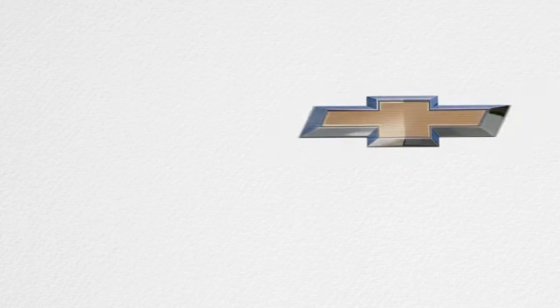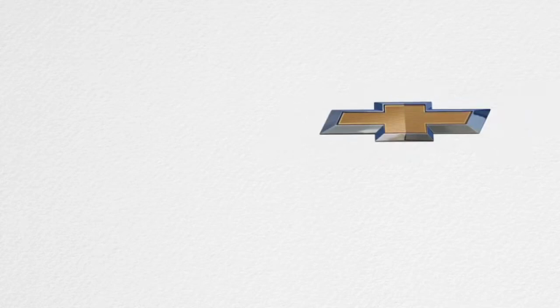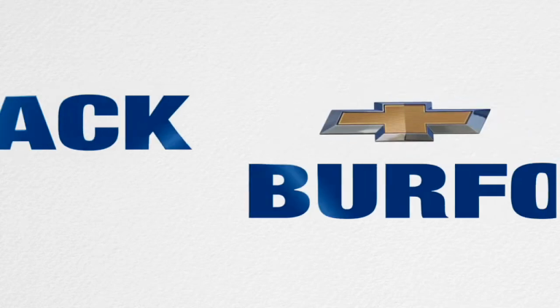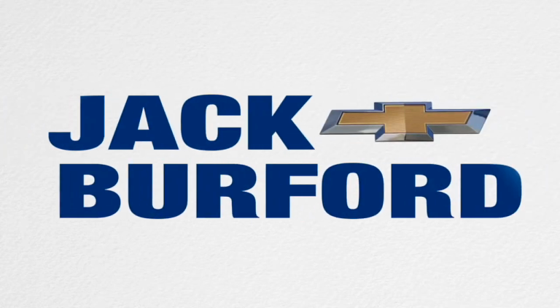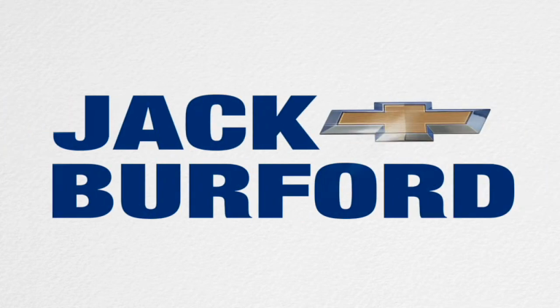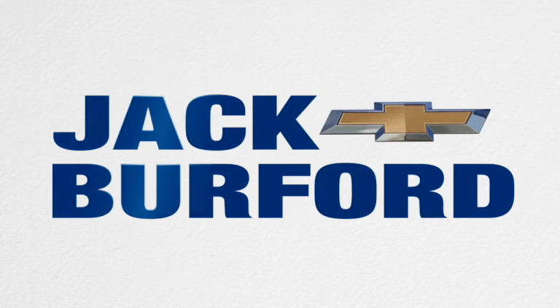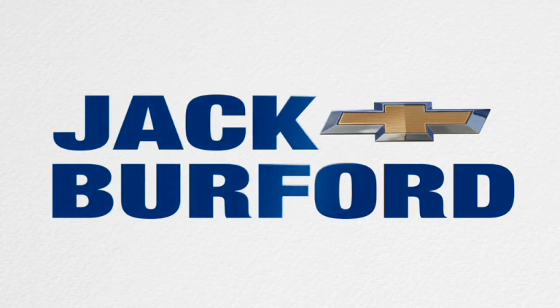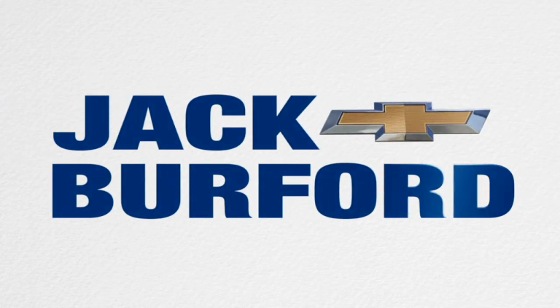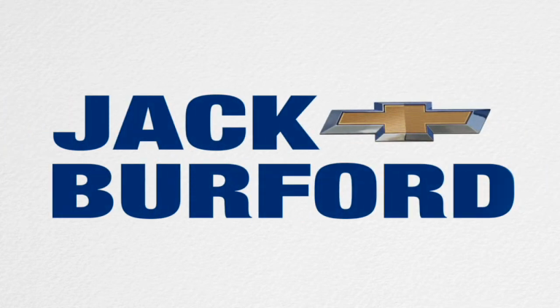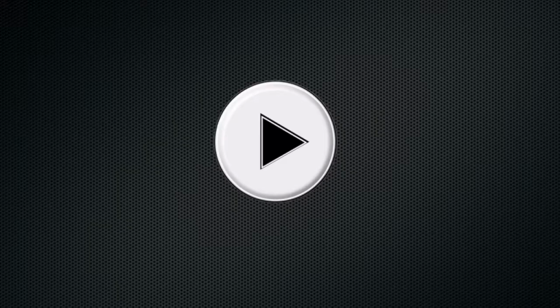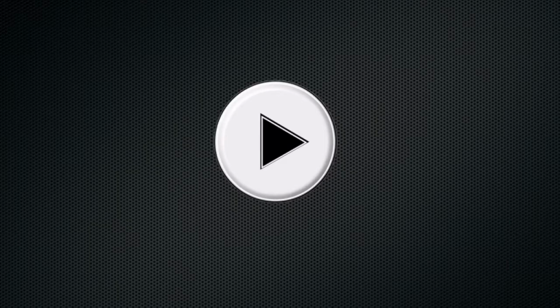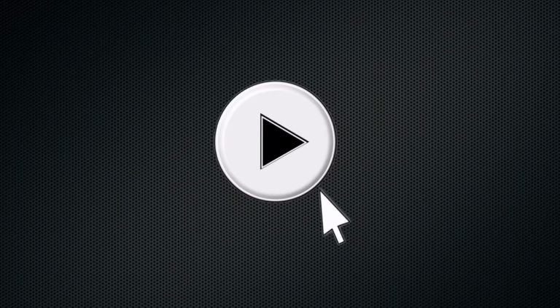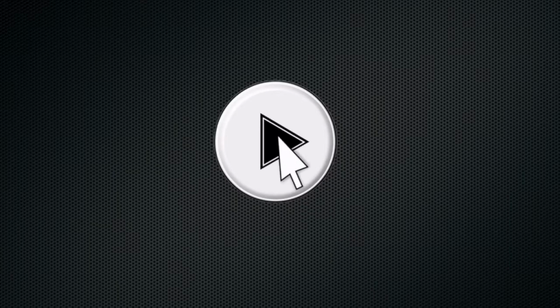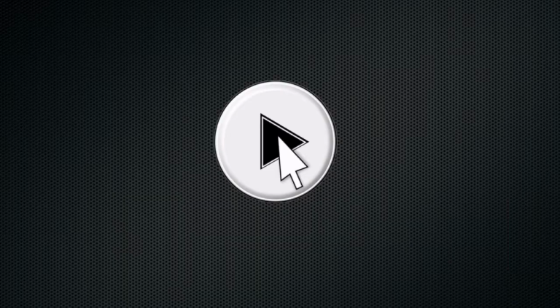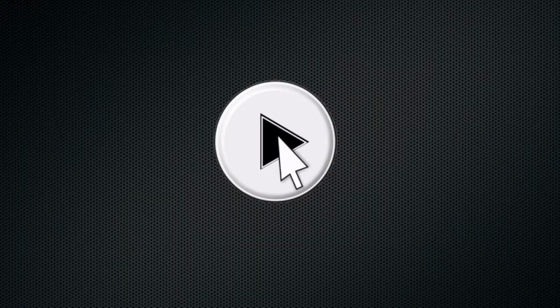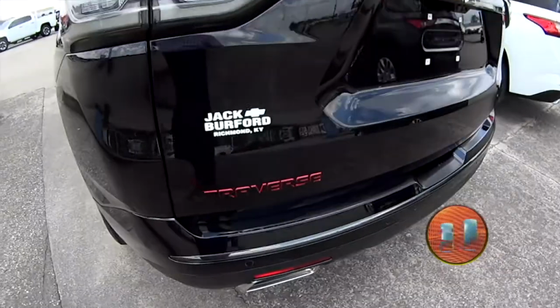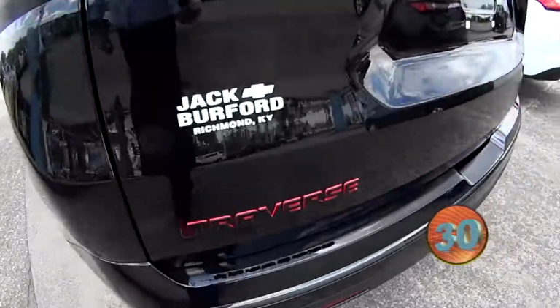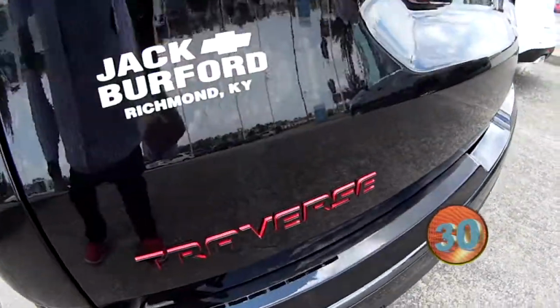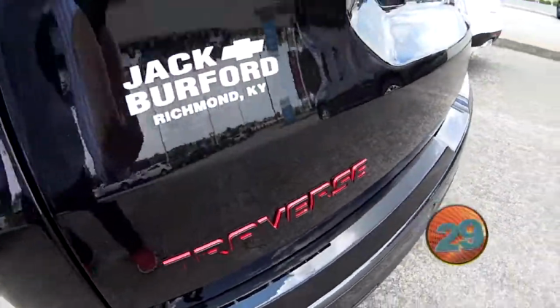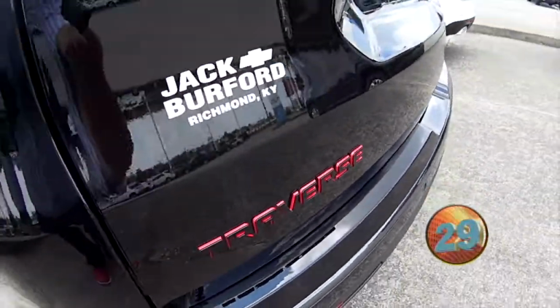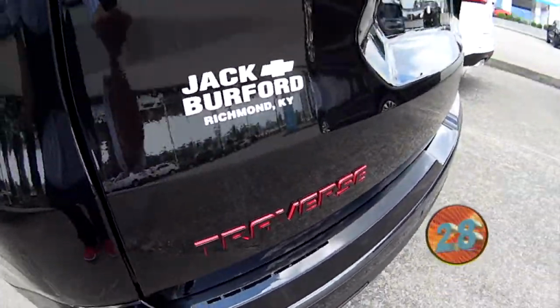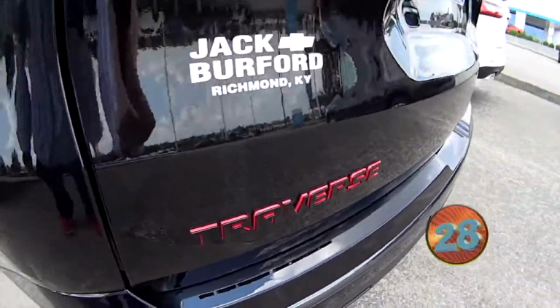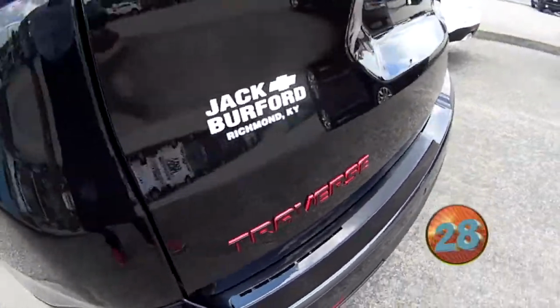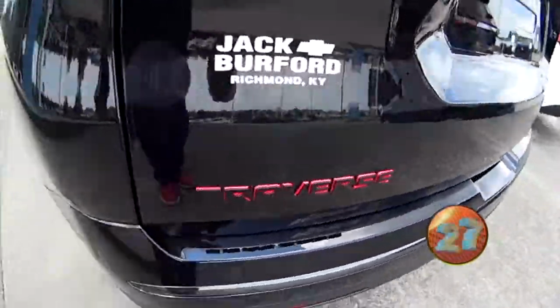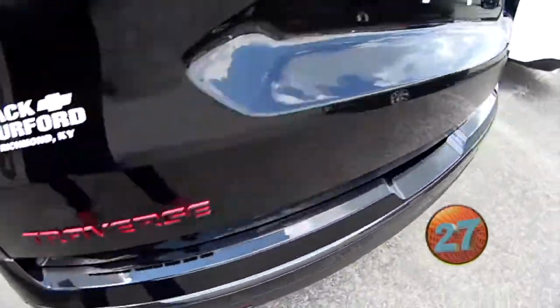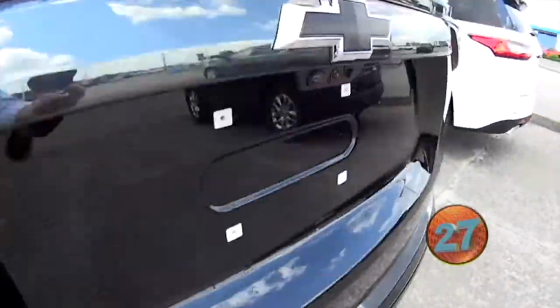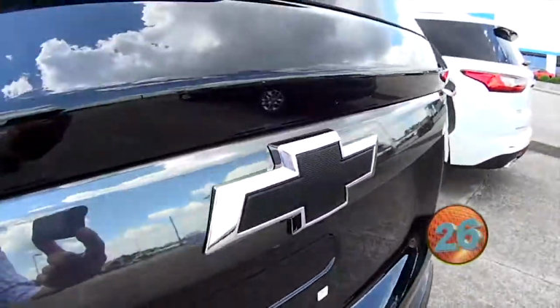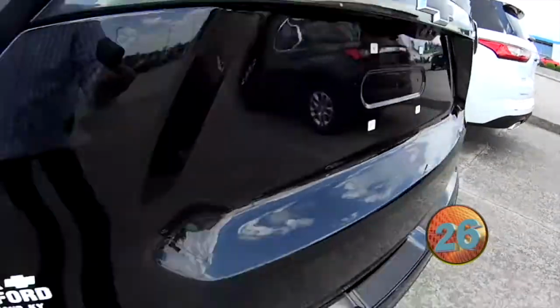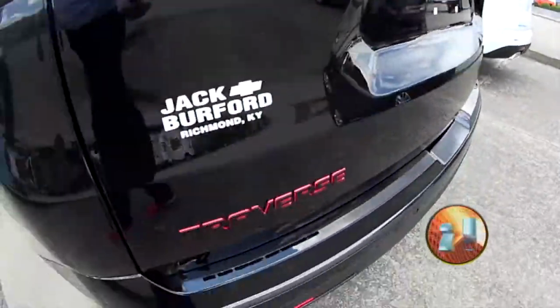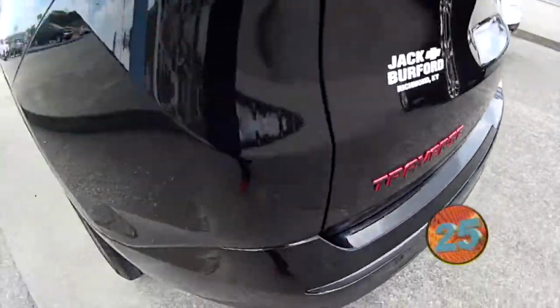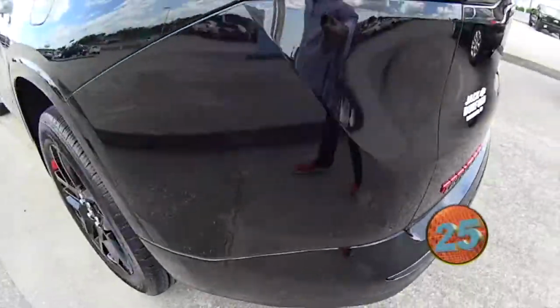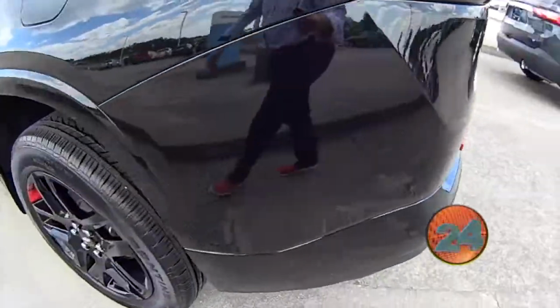Welcome to the Jack Burford Chevy 30-second walk-around. Oh wow, look at this Red Line Traverse. This is sharp.